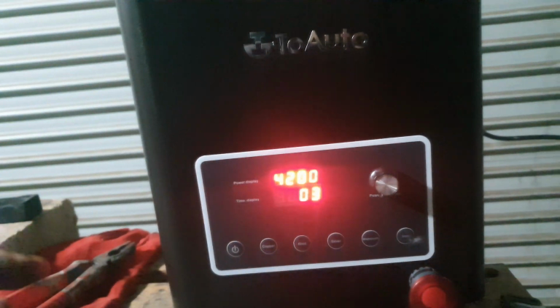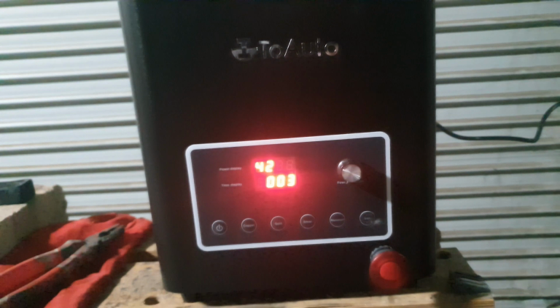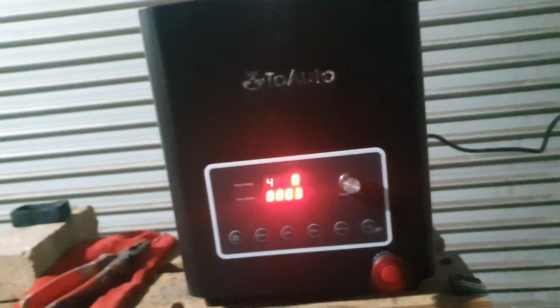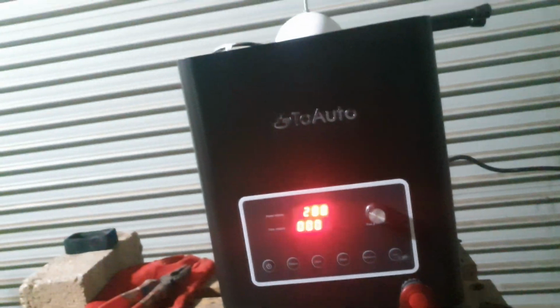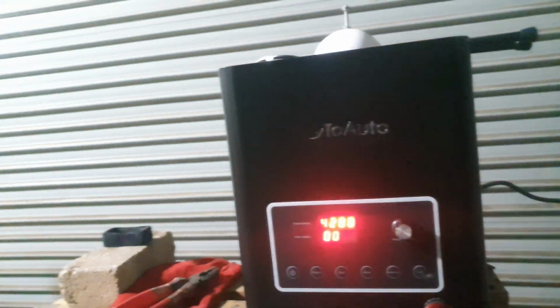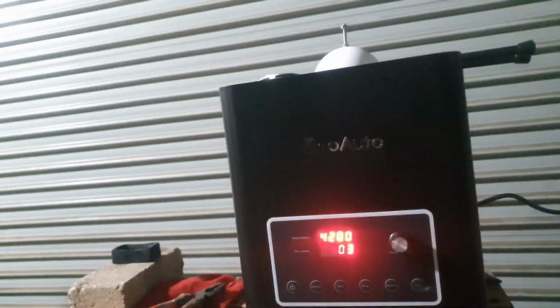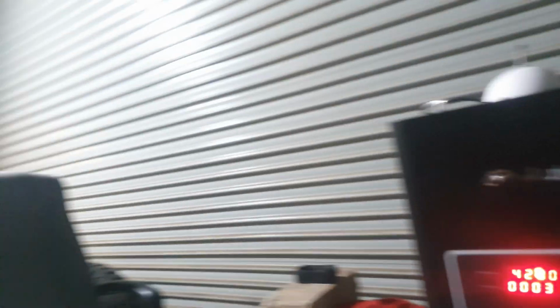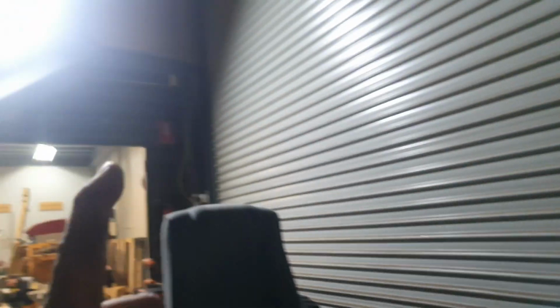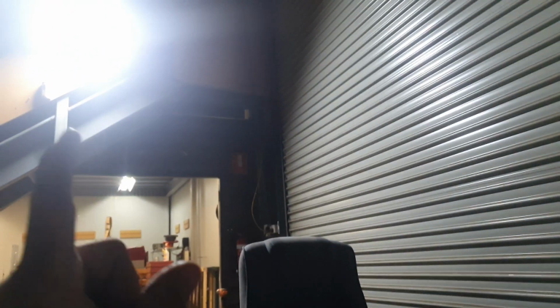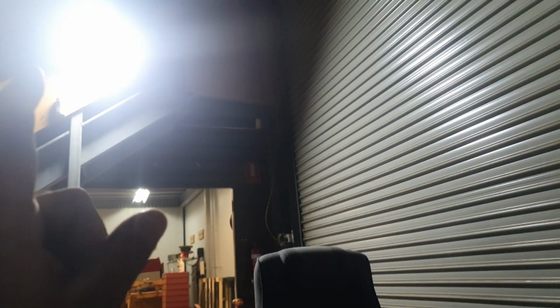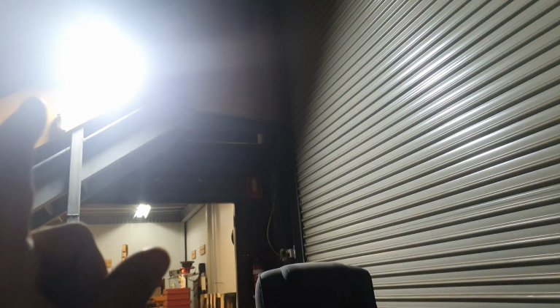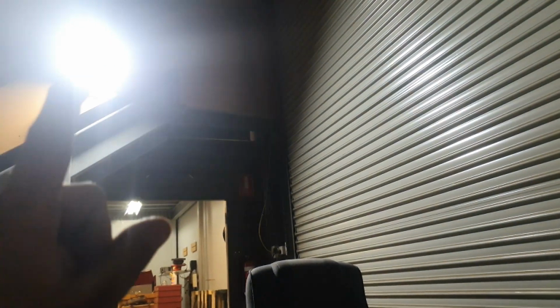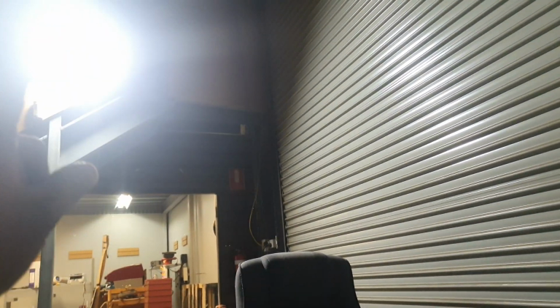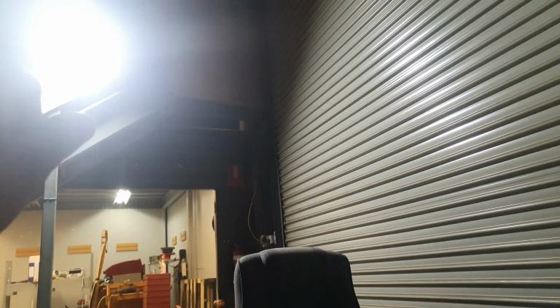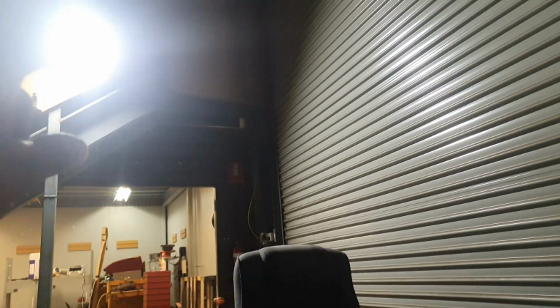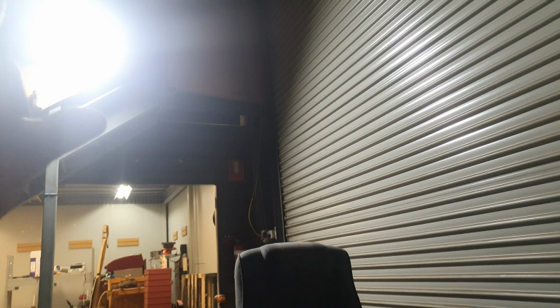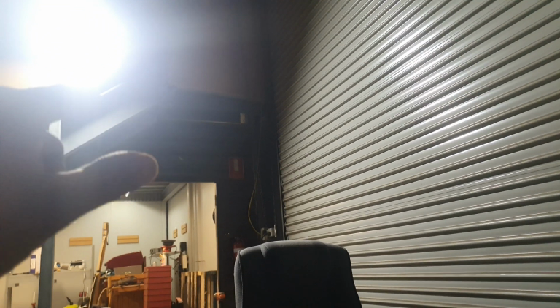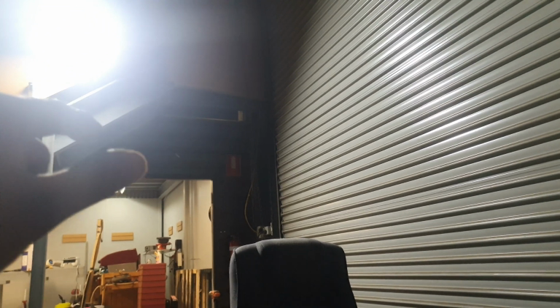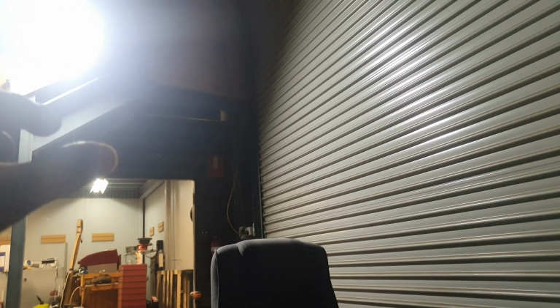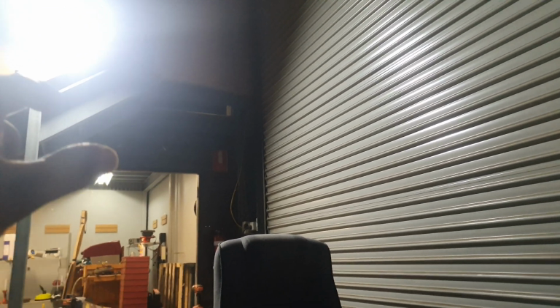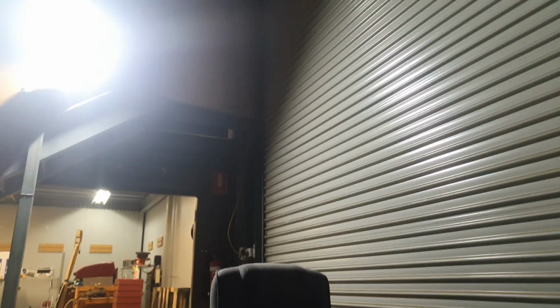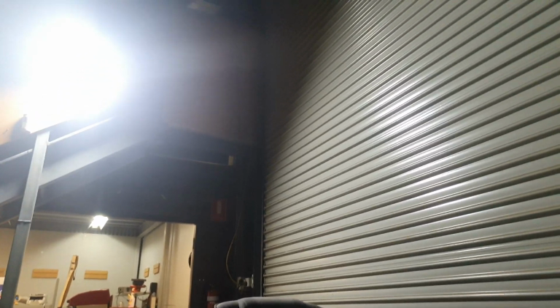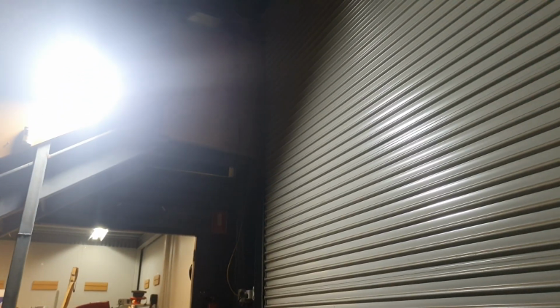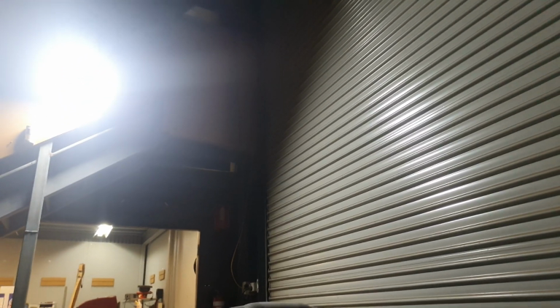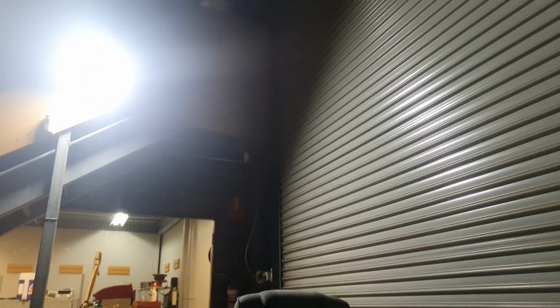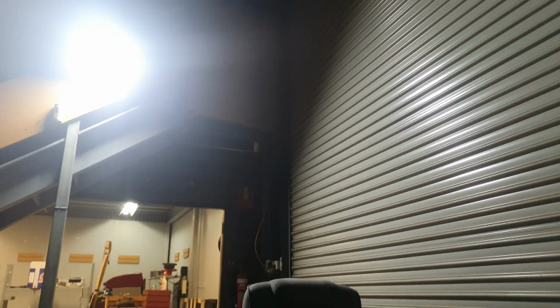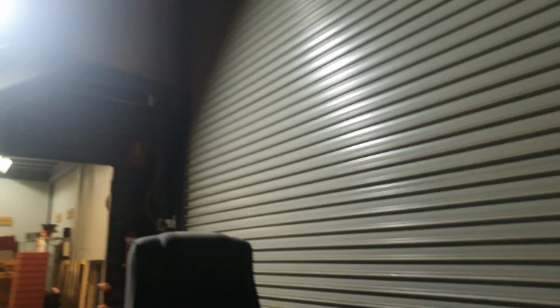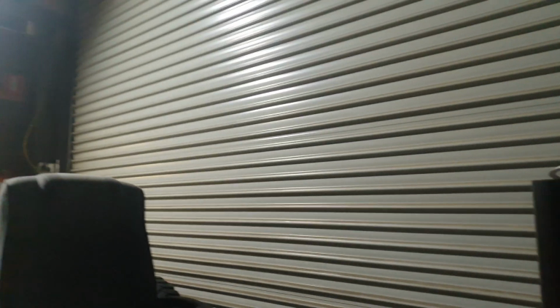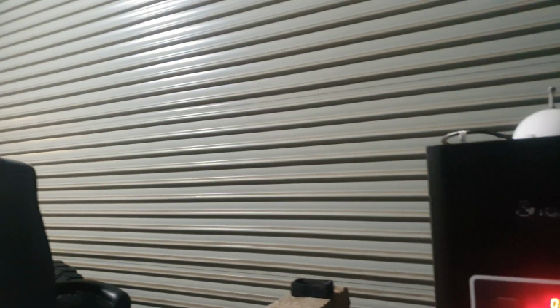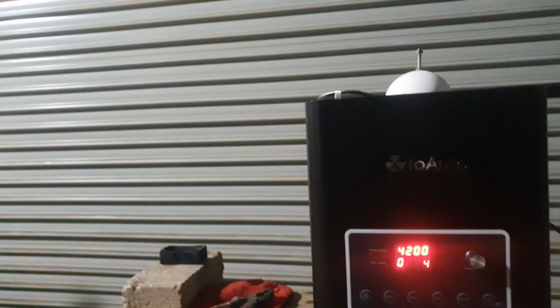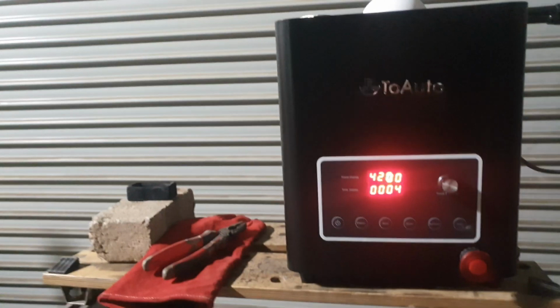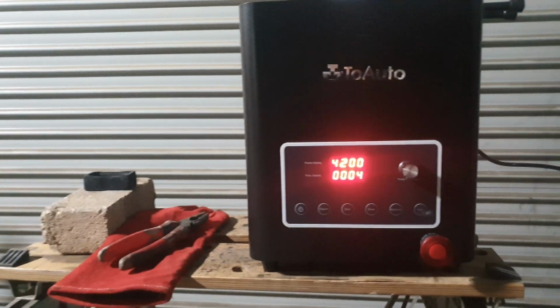You will see the light flicker from time to time - that's not because of this, it's because it's an LED high bay I got out of the scrap bin. I just plugged it in and it actually works, just every now and again it flickers.